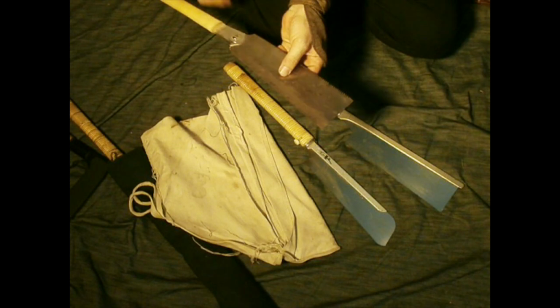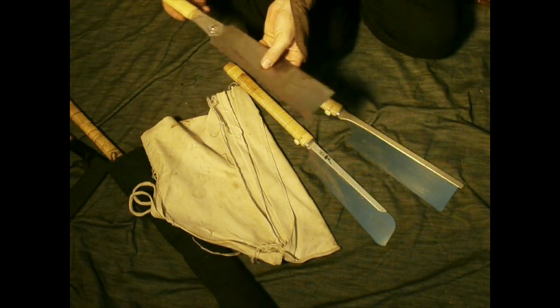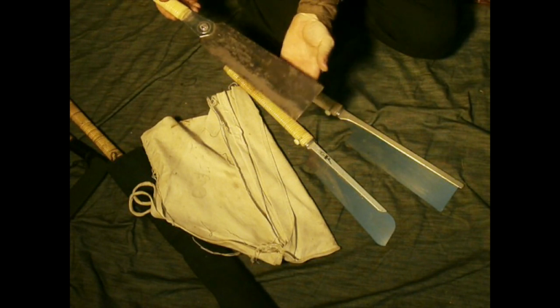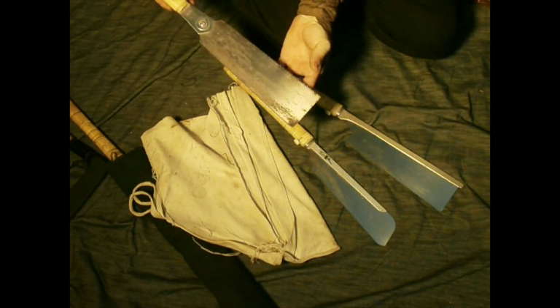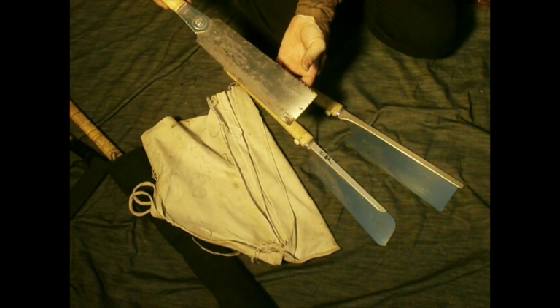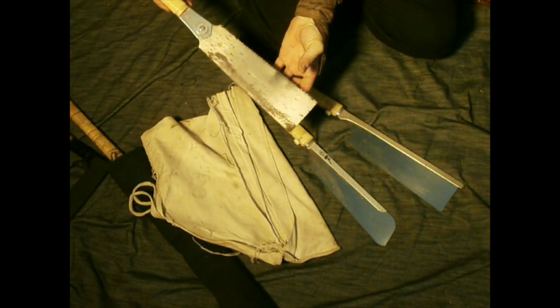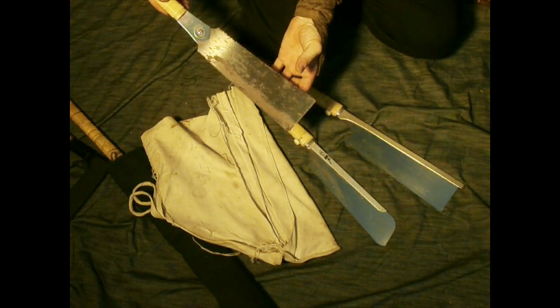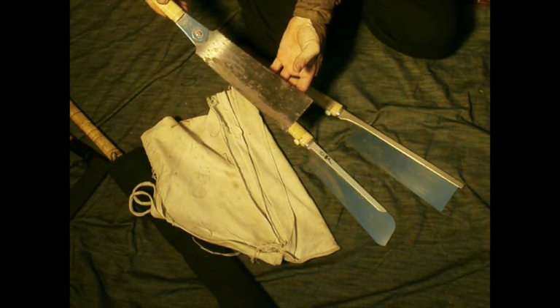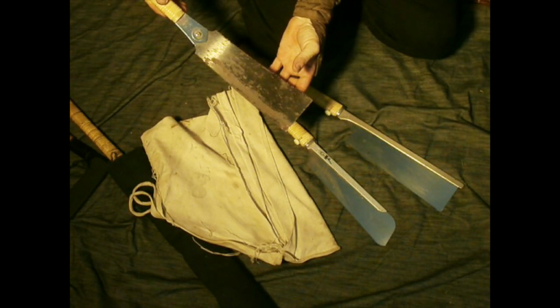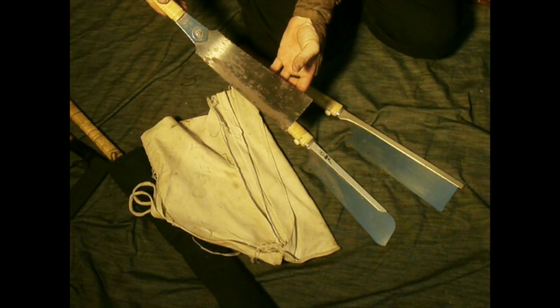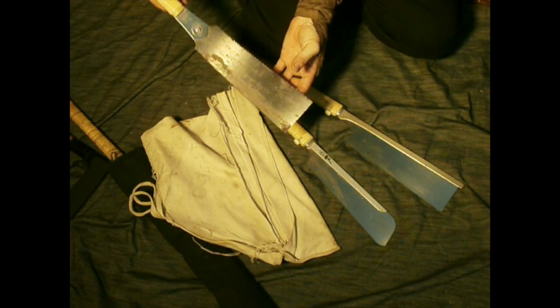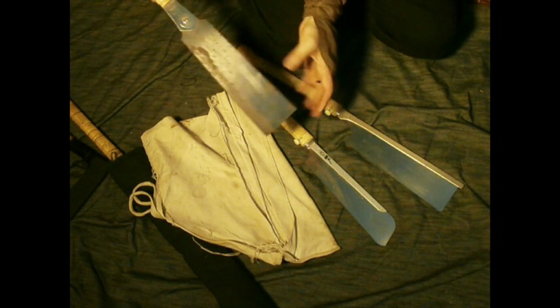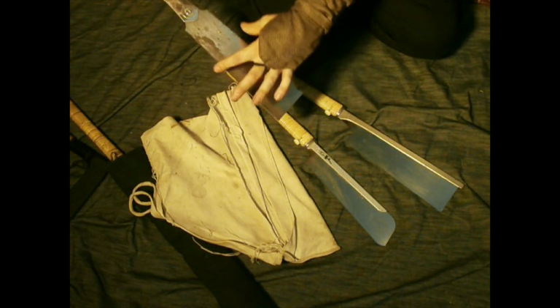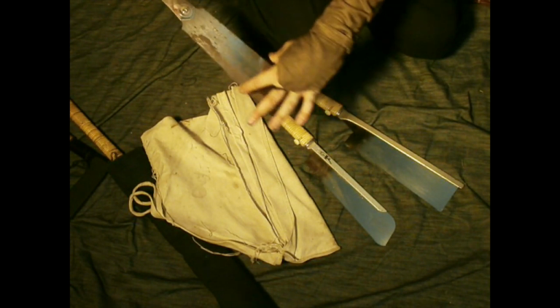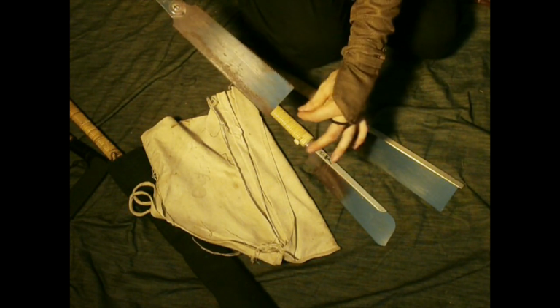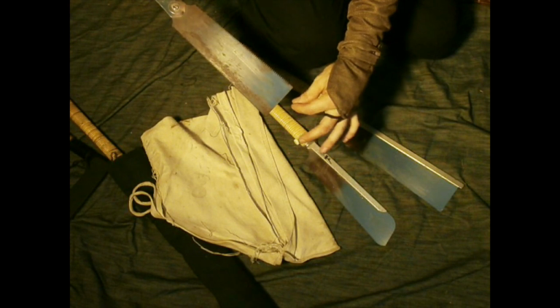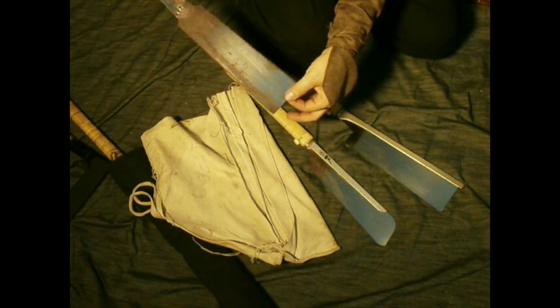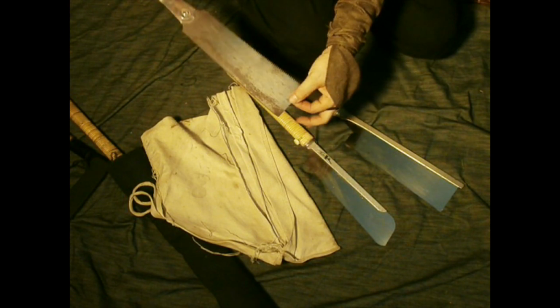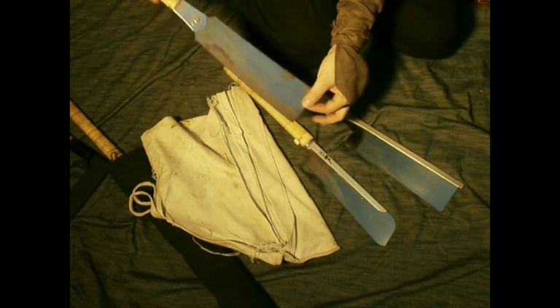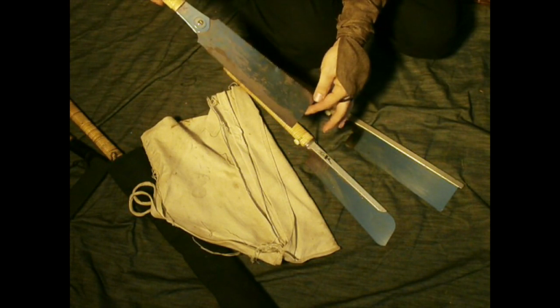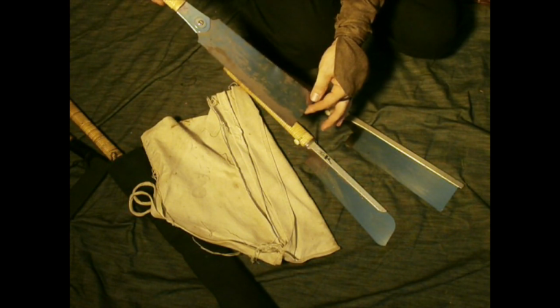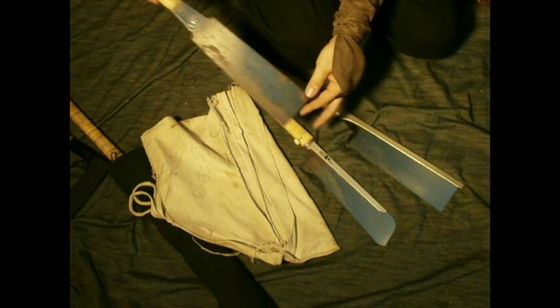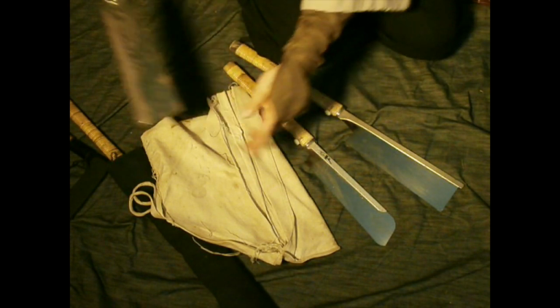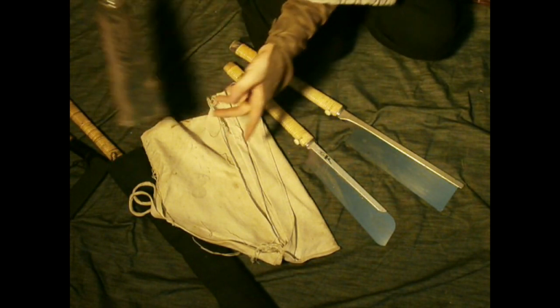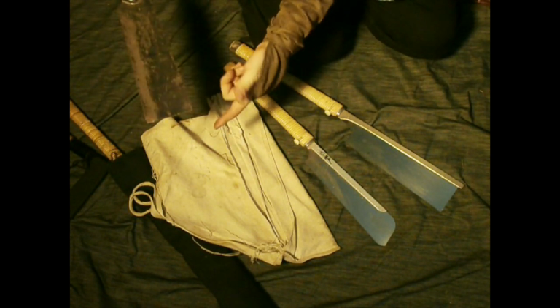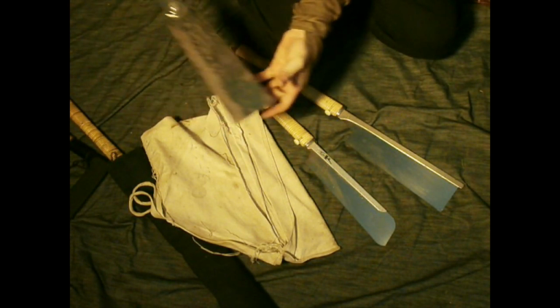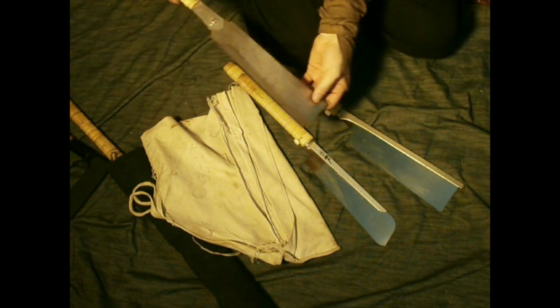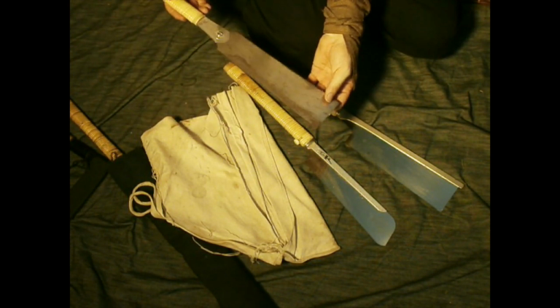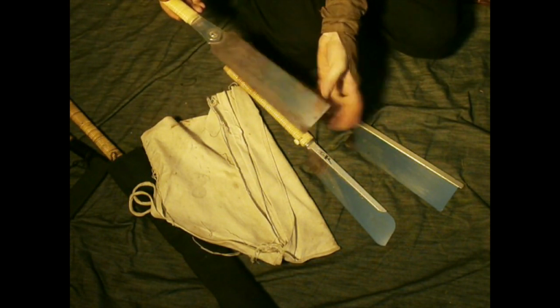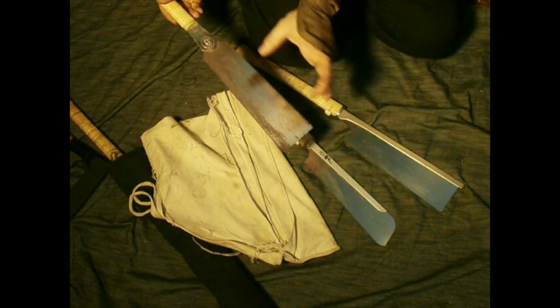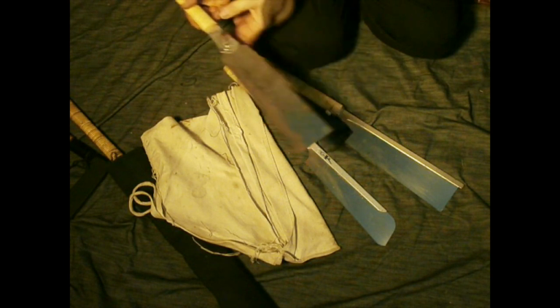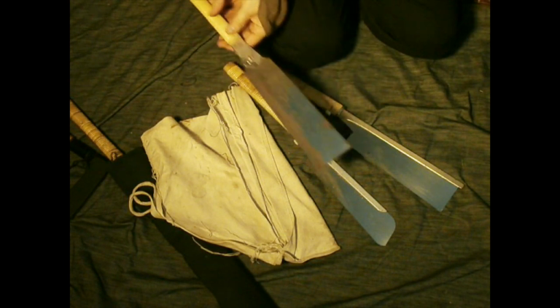Saws like this are more what you see in Shinobi manuals — pointed, double-edged saws, like the last one there. That's what you normally see. All different sizes.